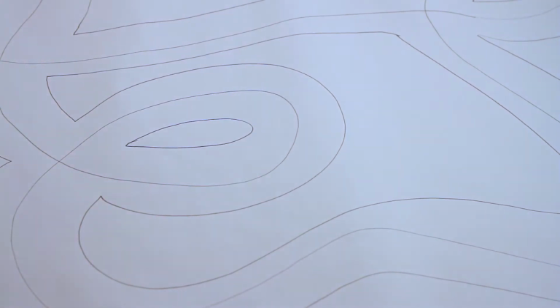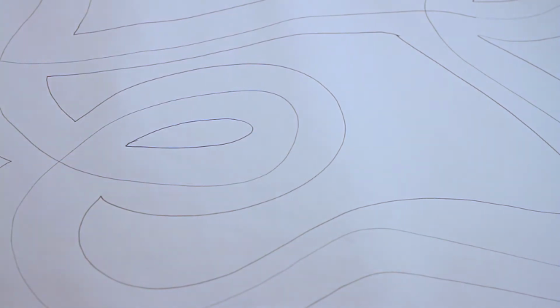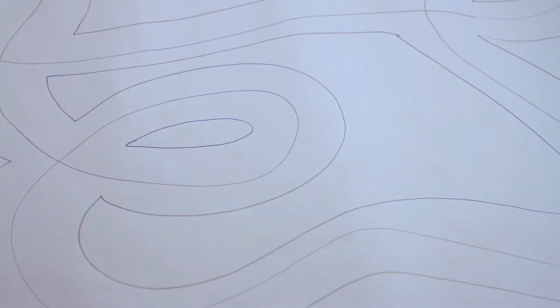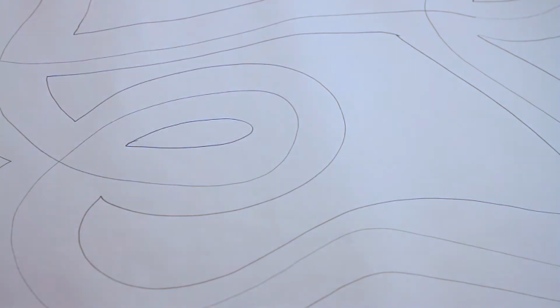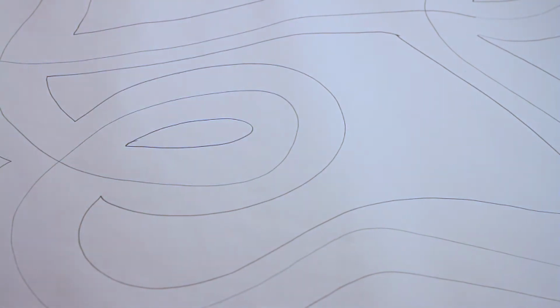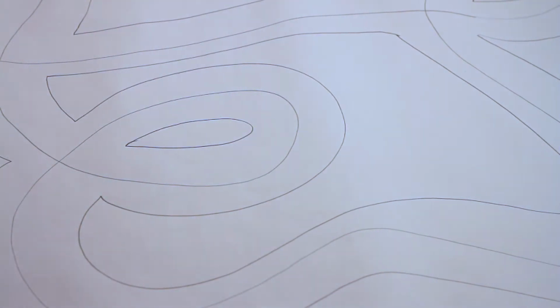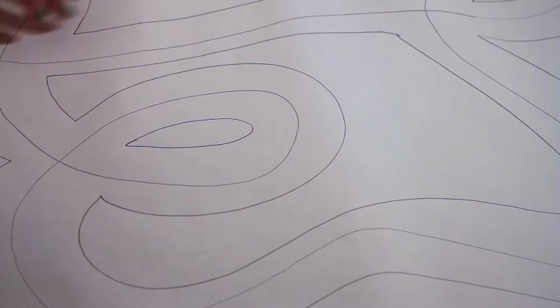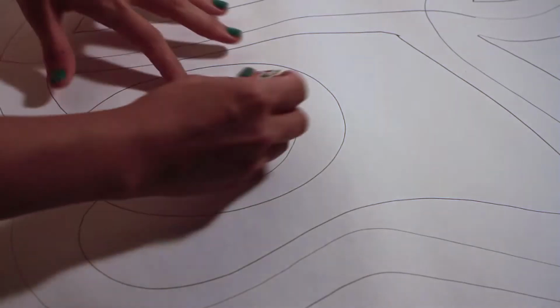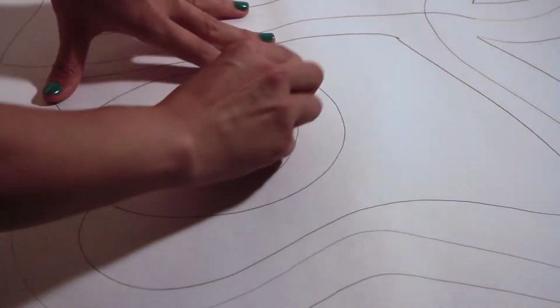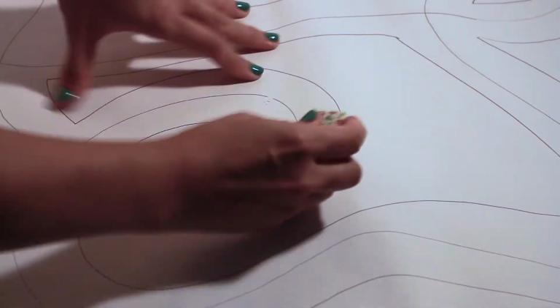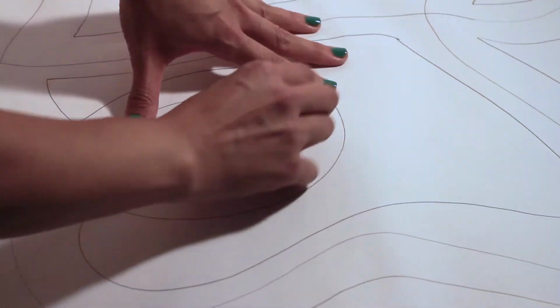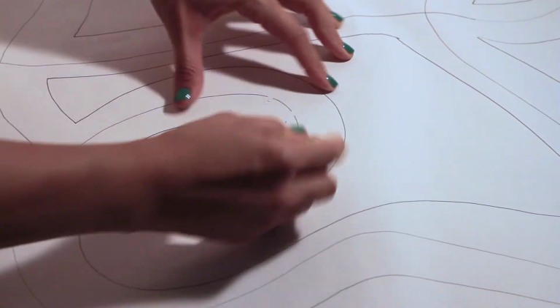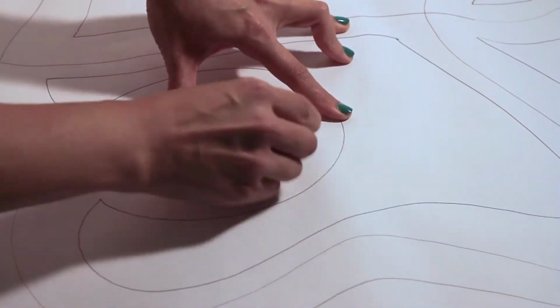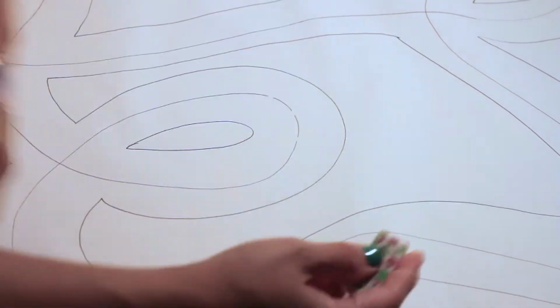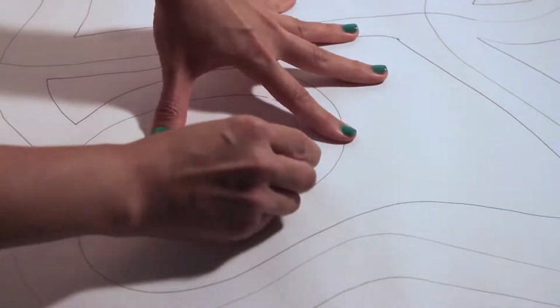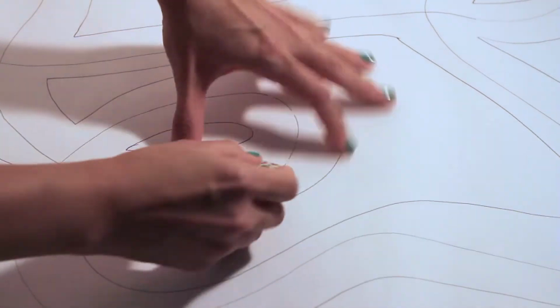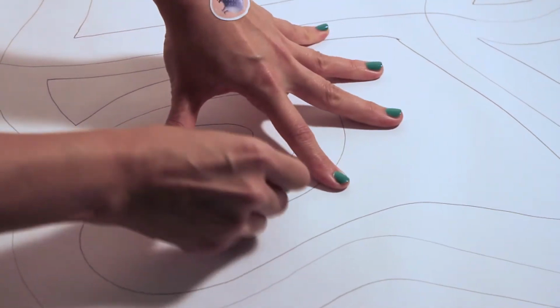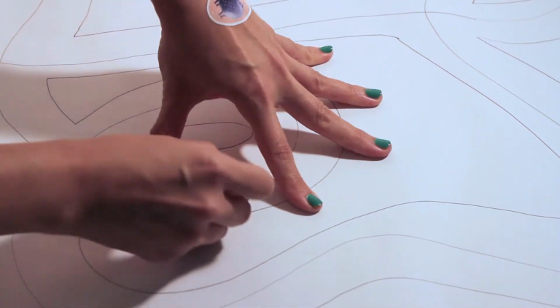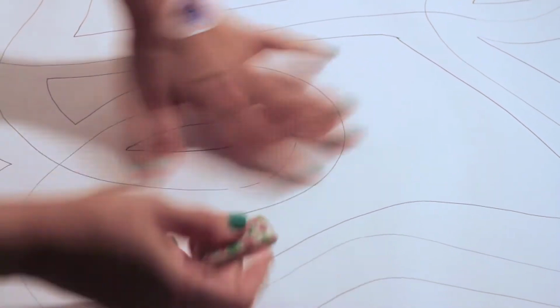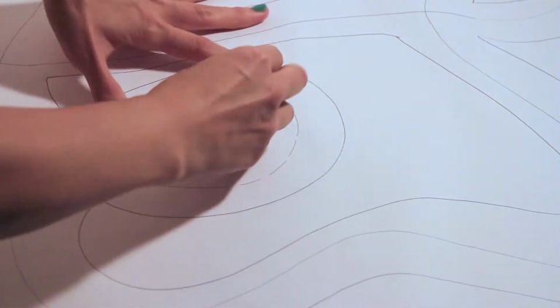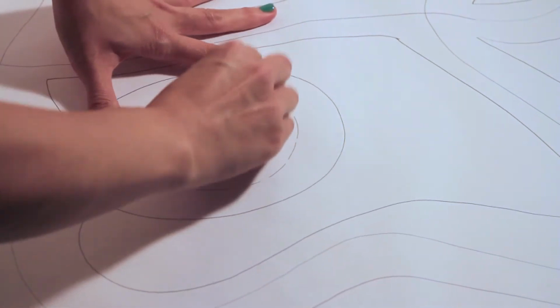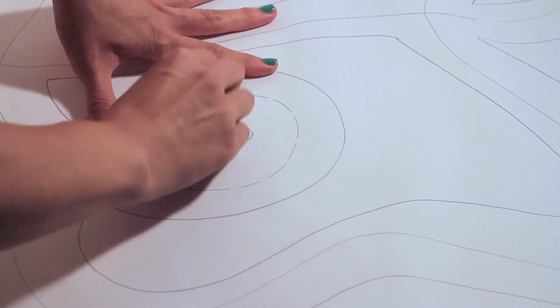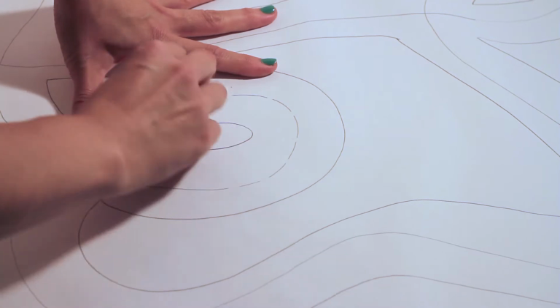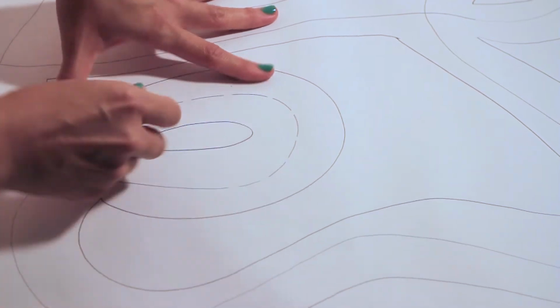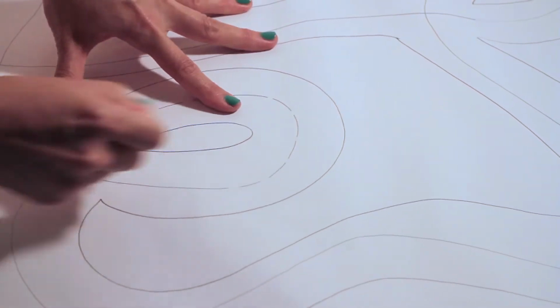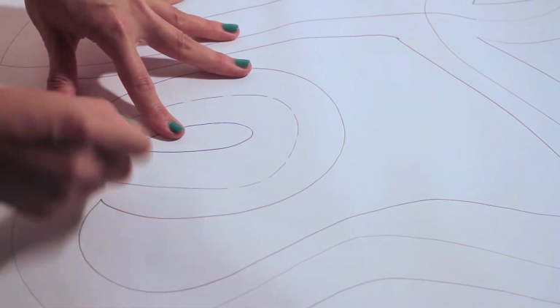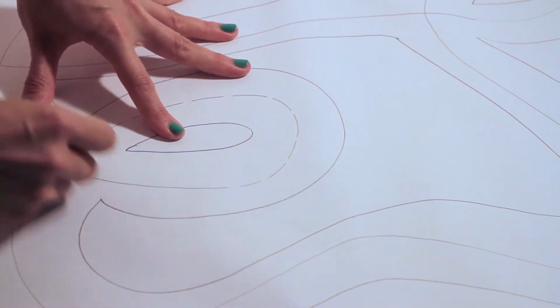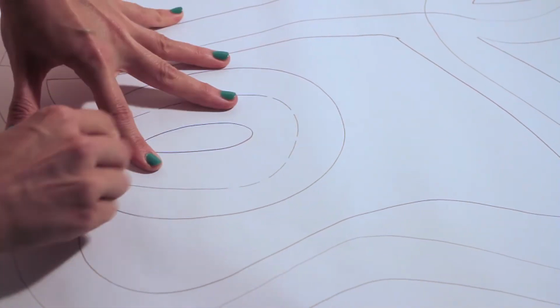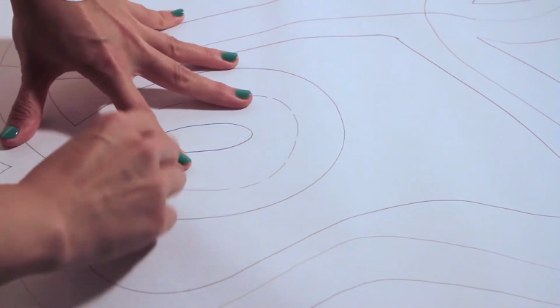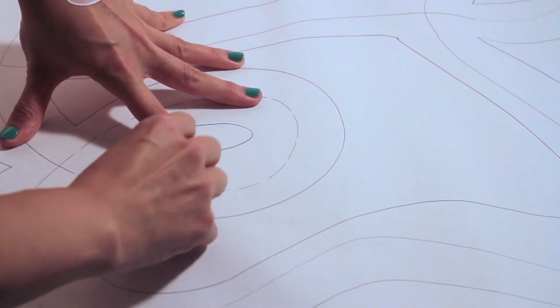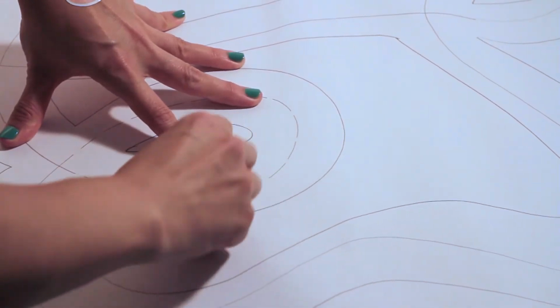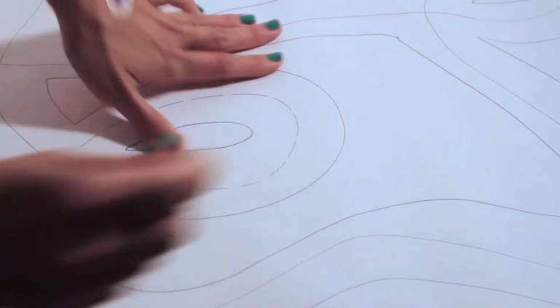So that's going to be our road. See if you can erase these, since you can see that they're the middle — it's the middle of the road.